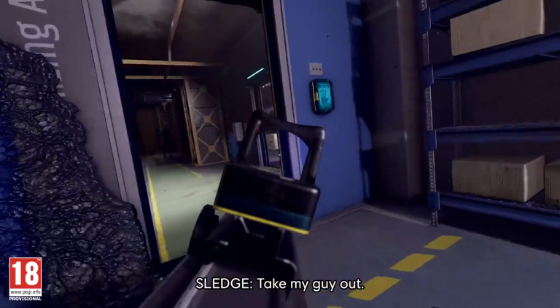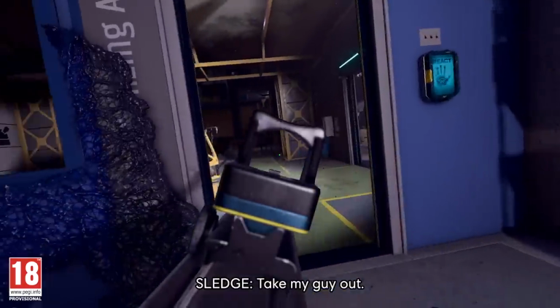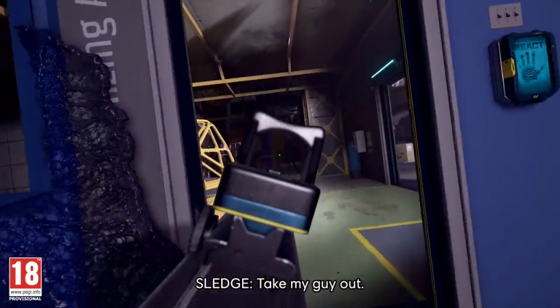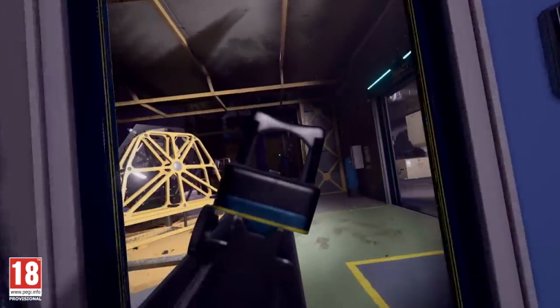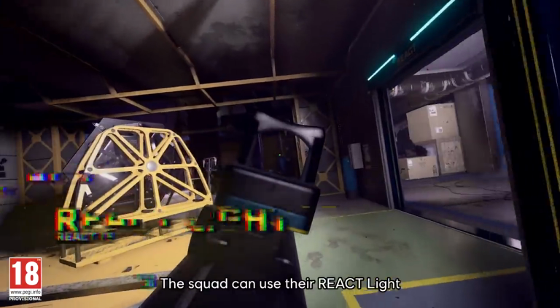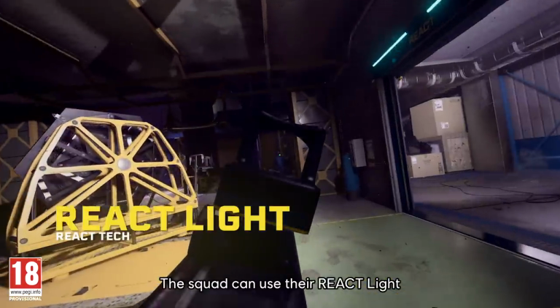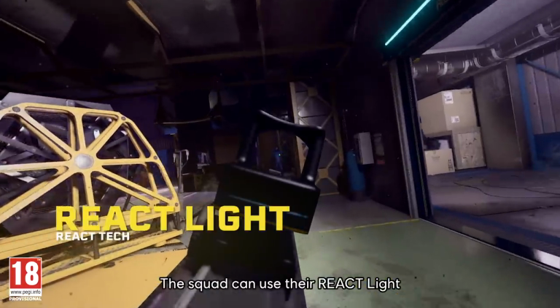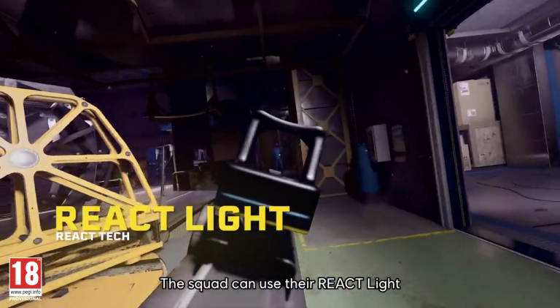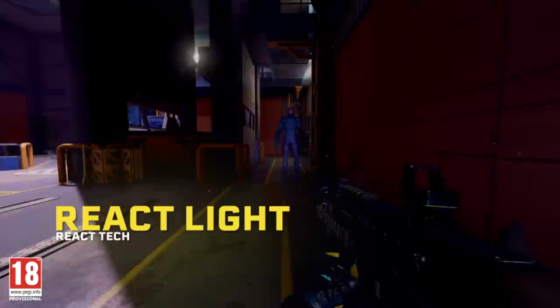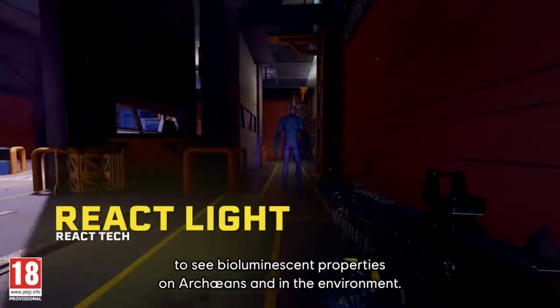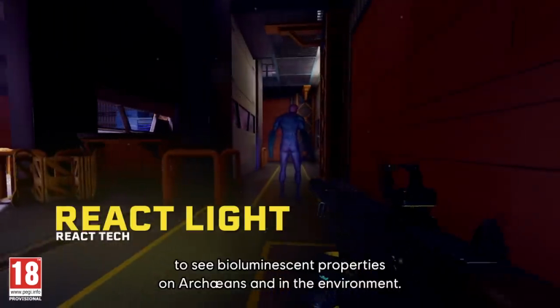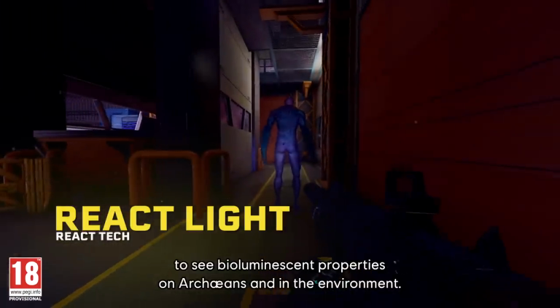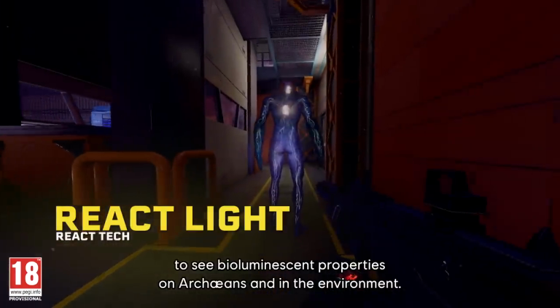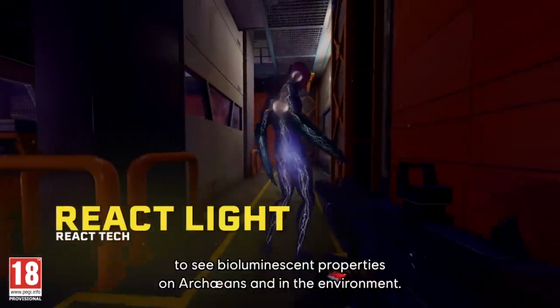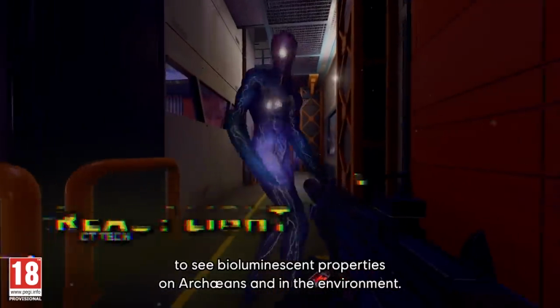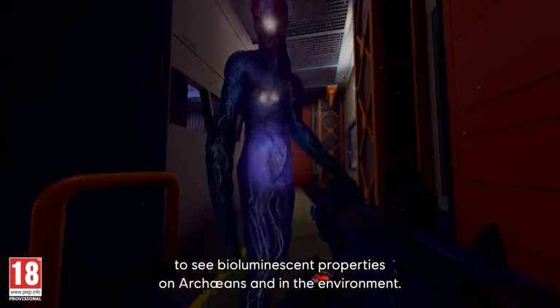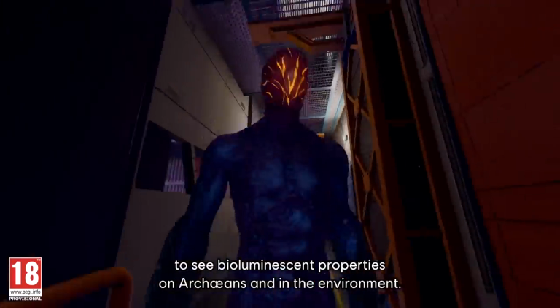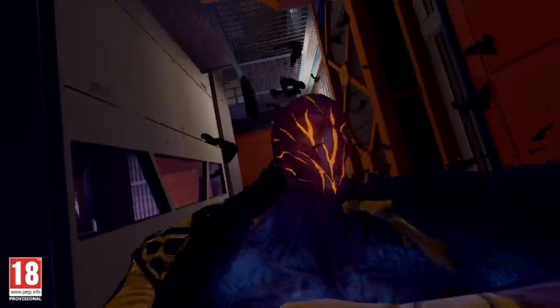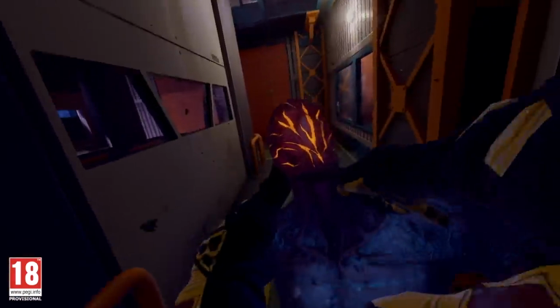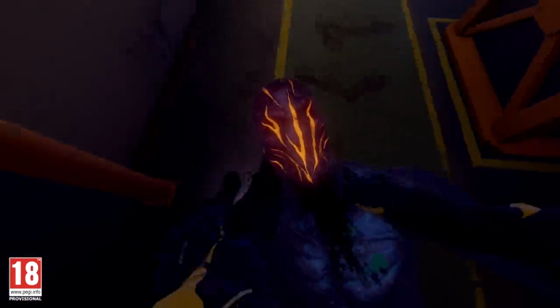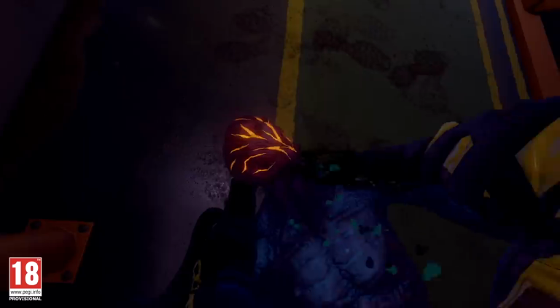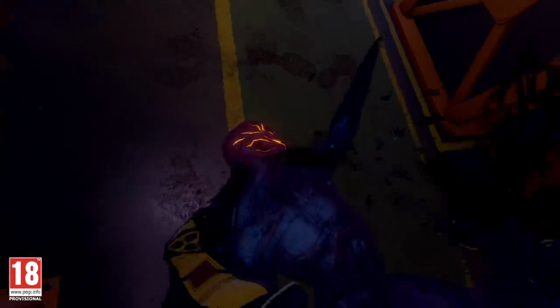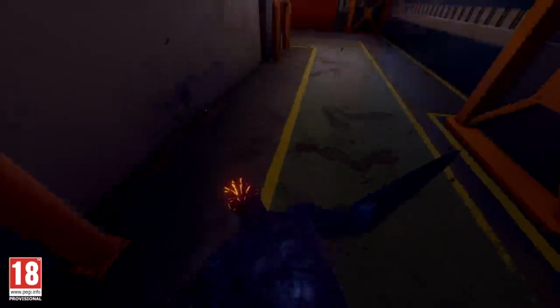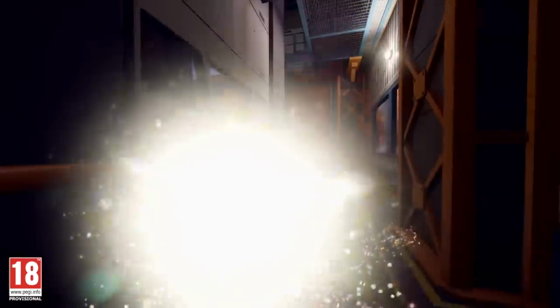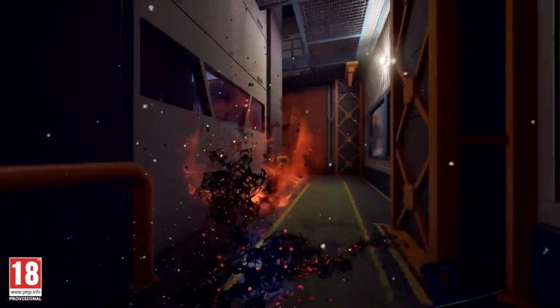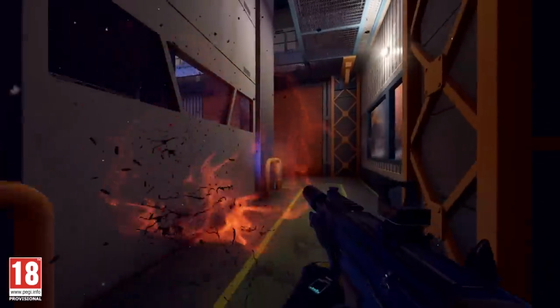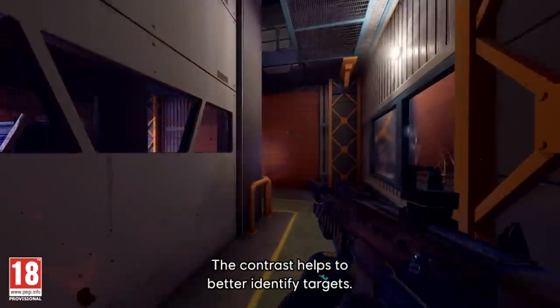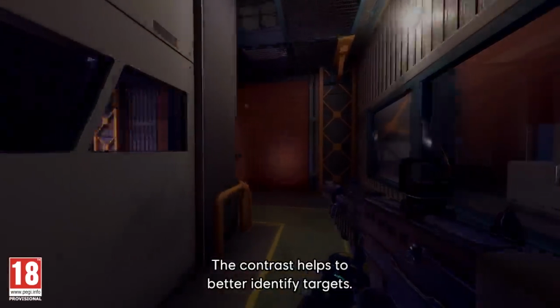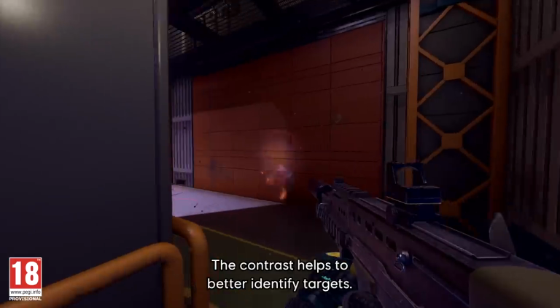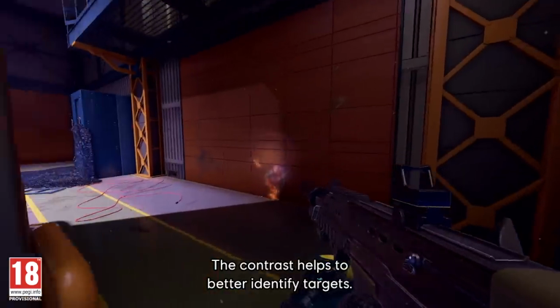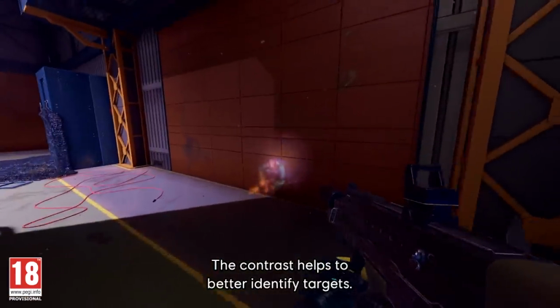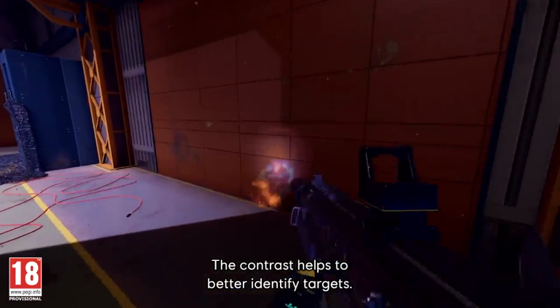The squad can use their React light to see bioluminescent properties in Archeans and in the environment. The contrast helps to better identify targets.